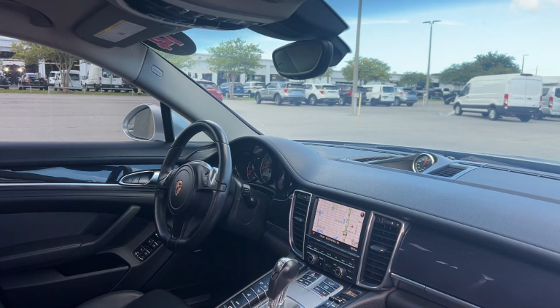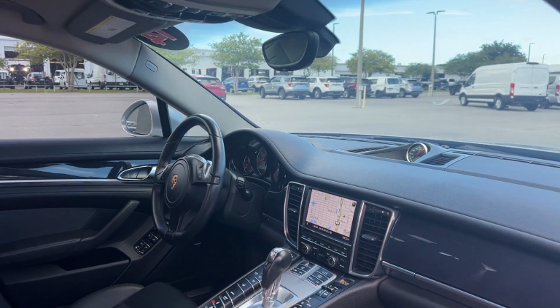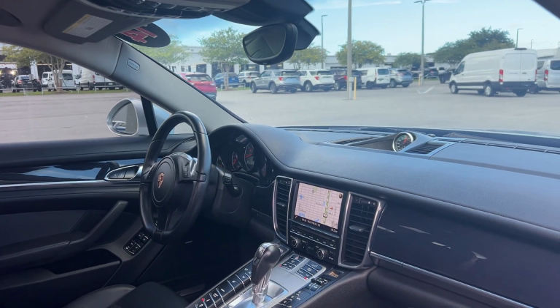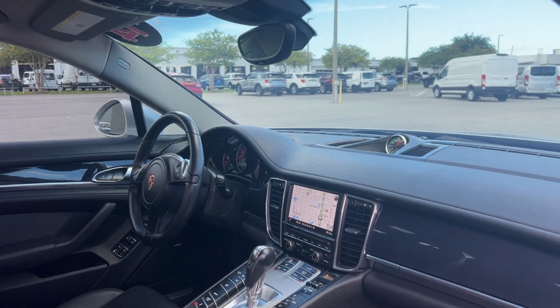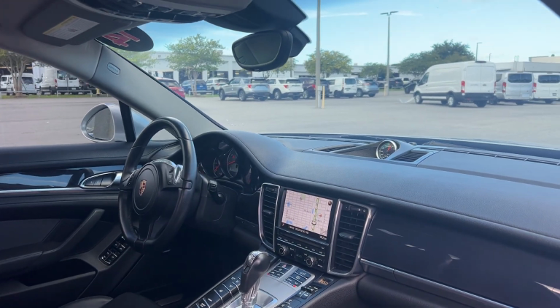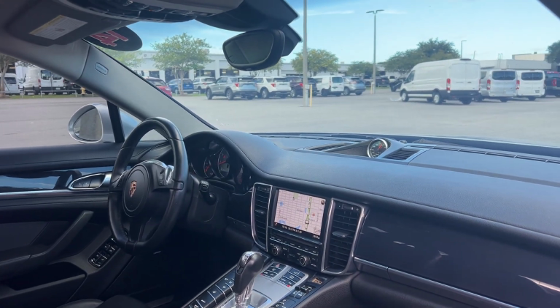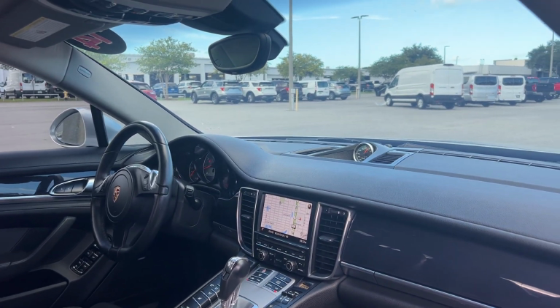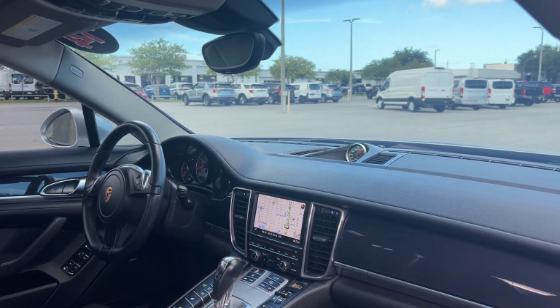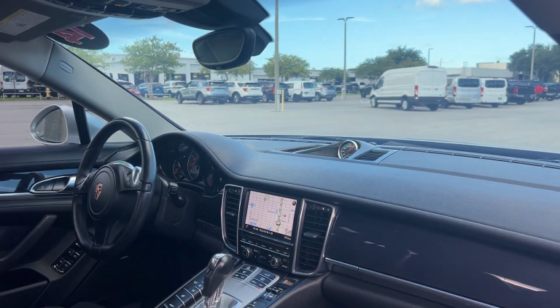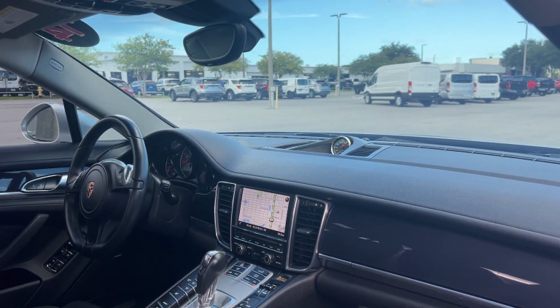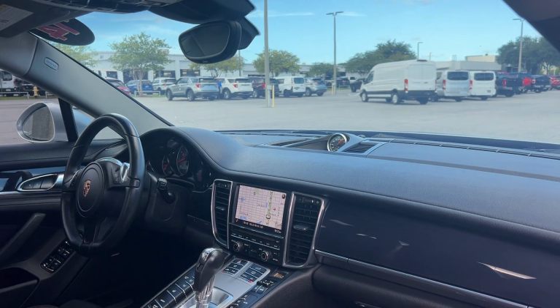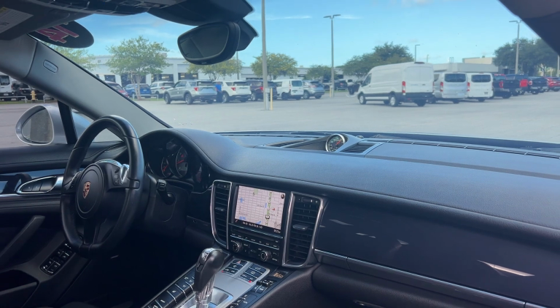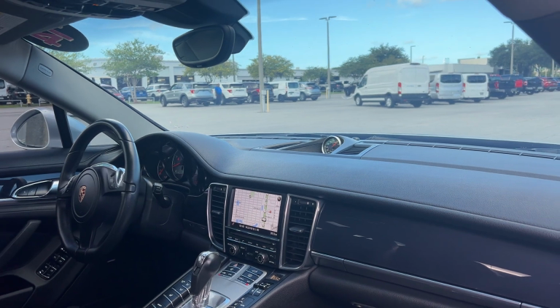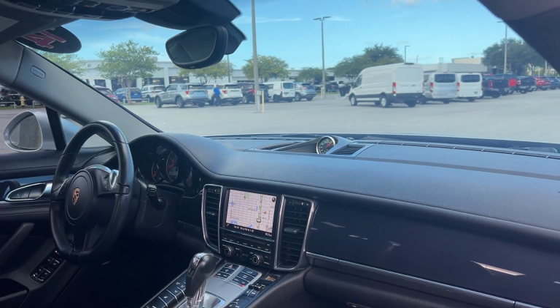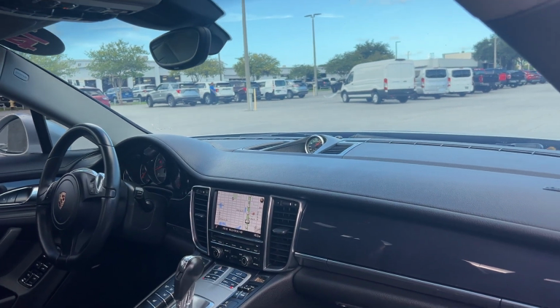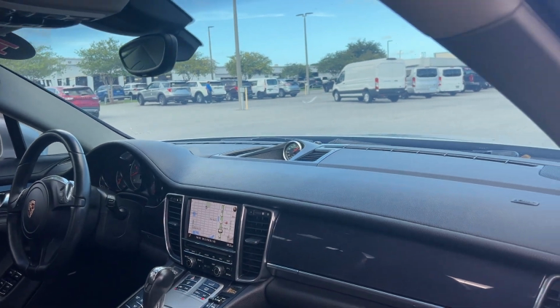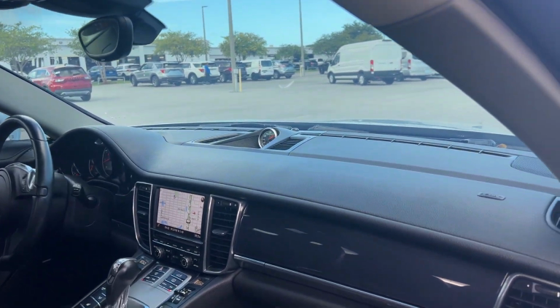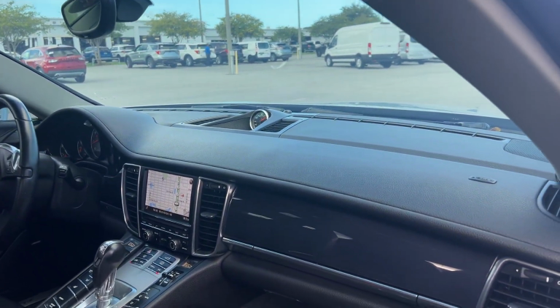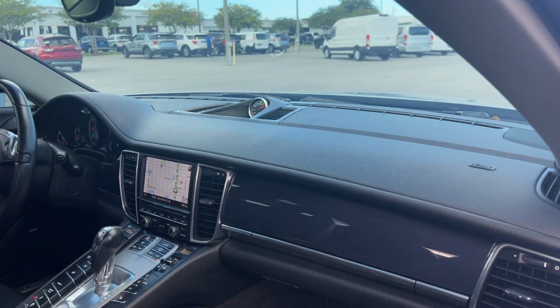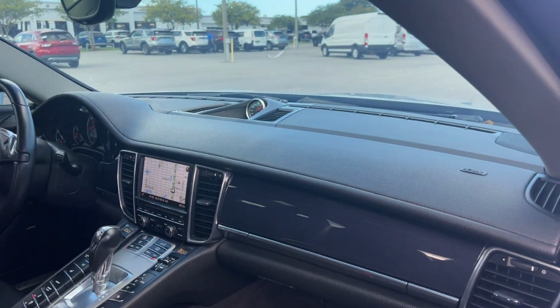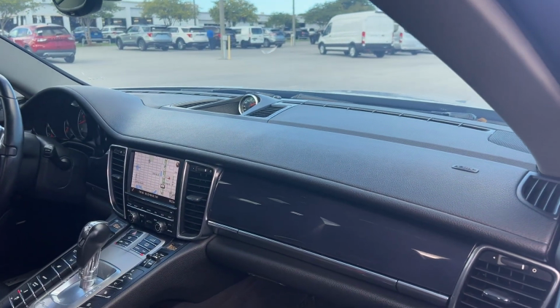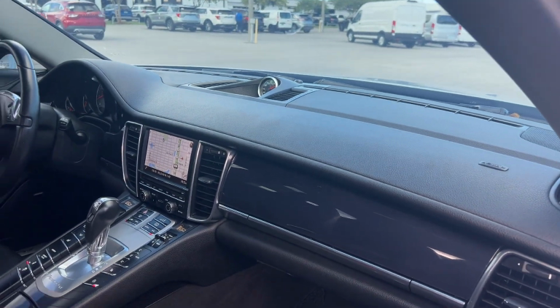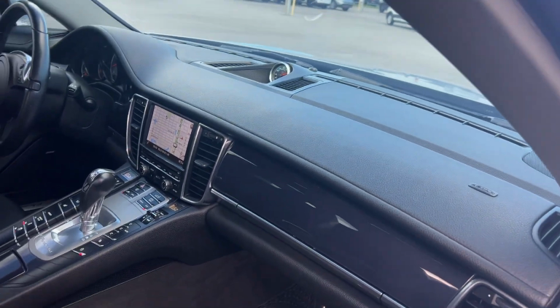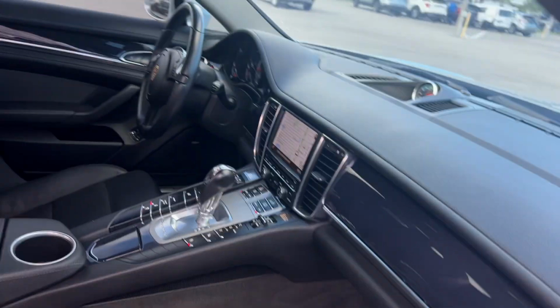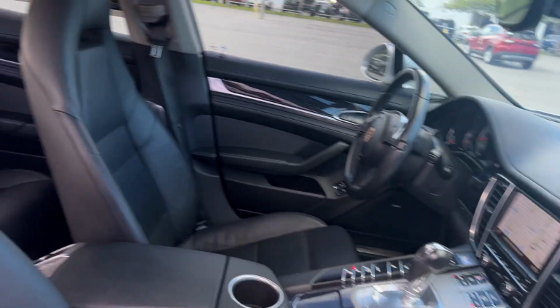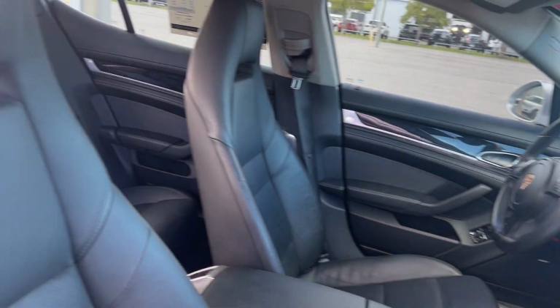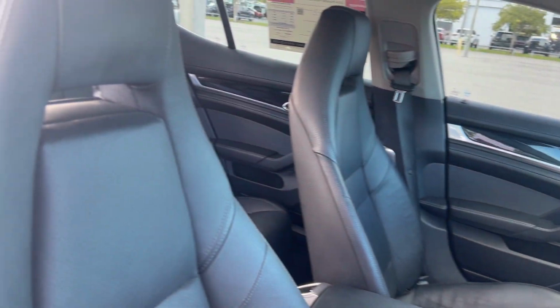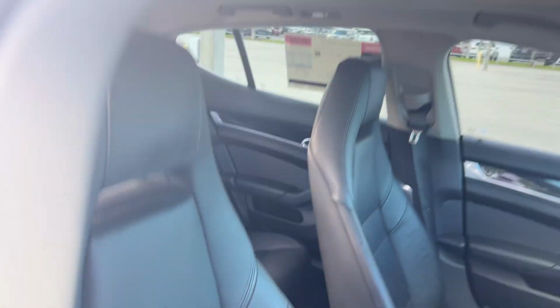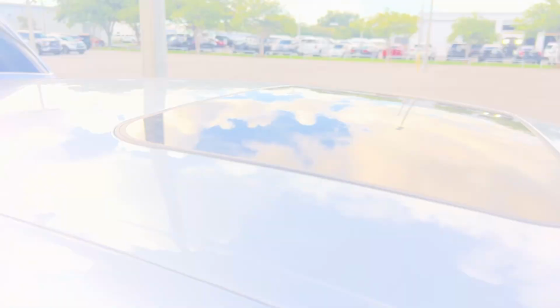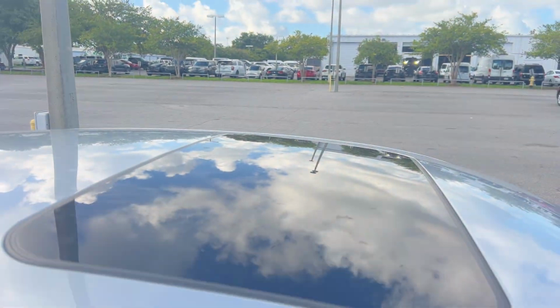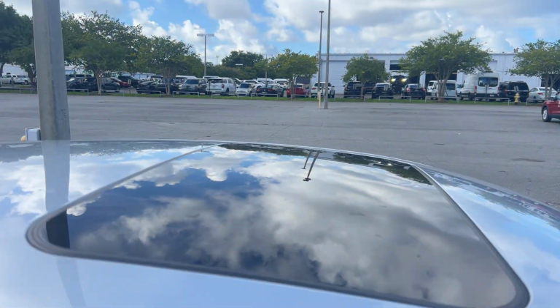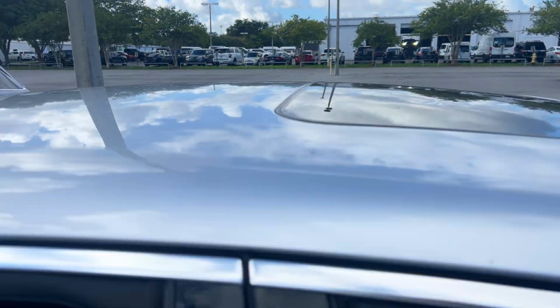Leather wrapped steering wheel, Bluetooth for your cell phone, navigation, electronic climate control, traction control, heated seats, and a power moonroof.